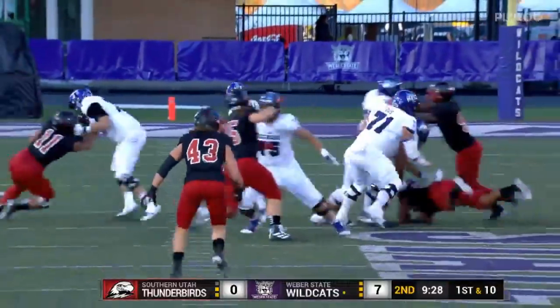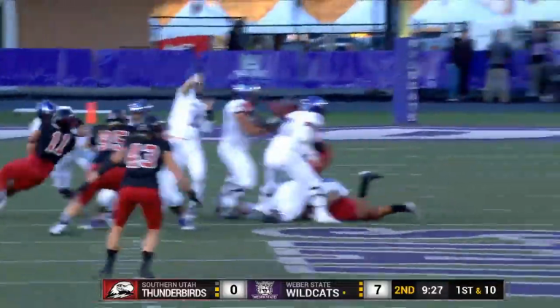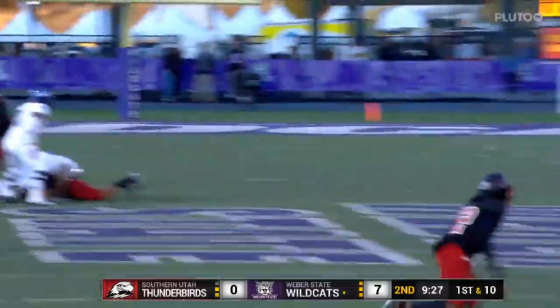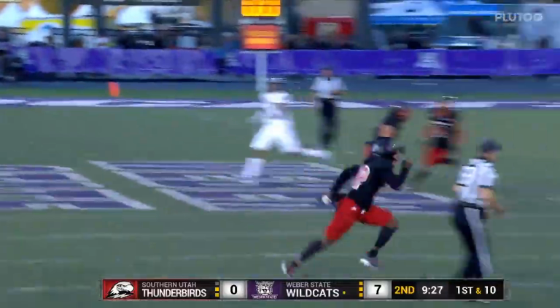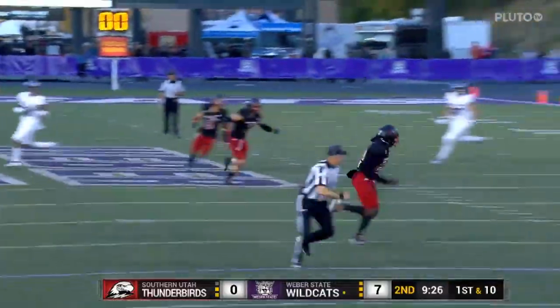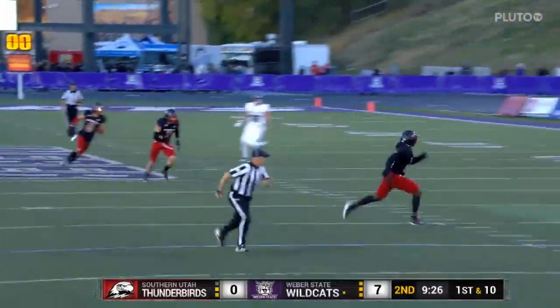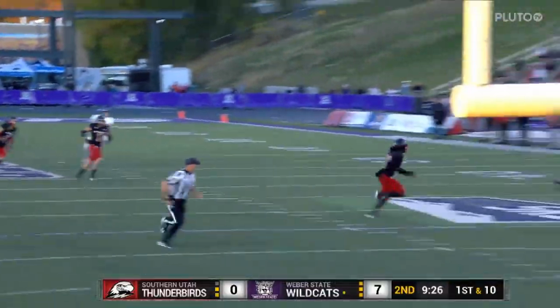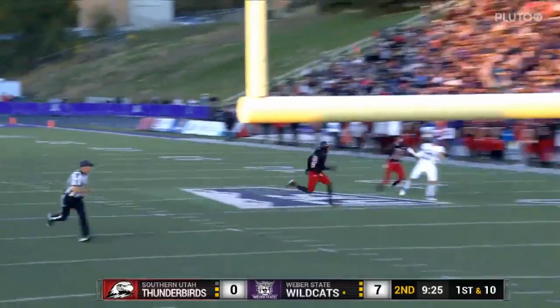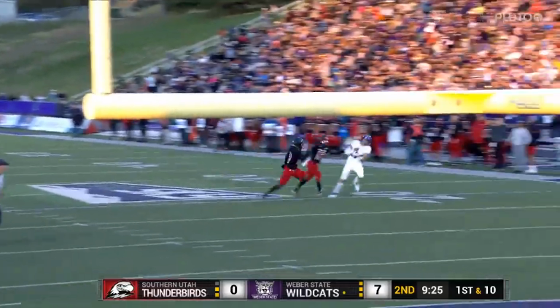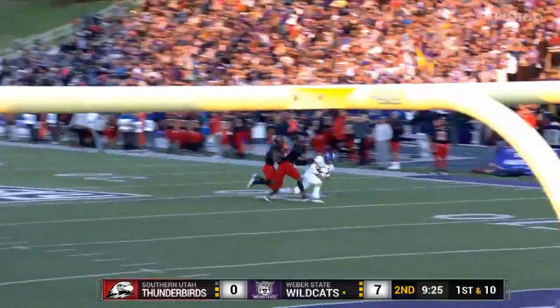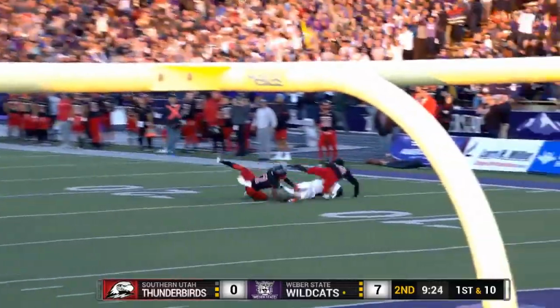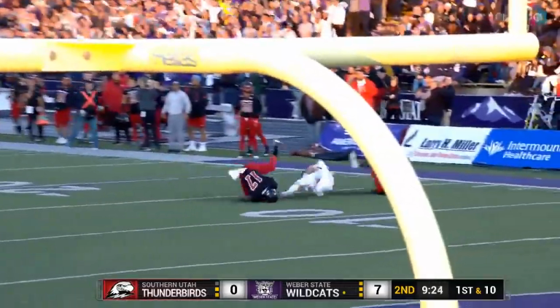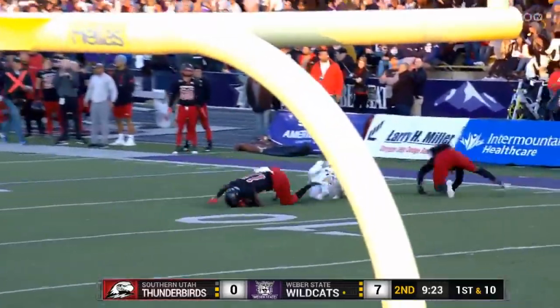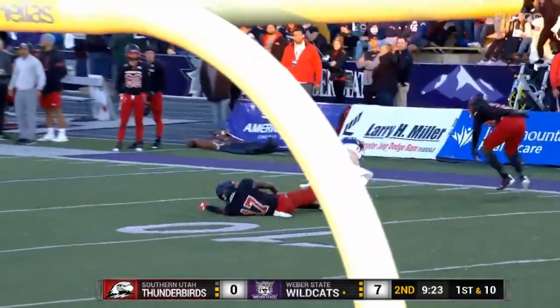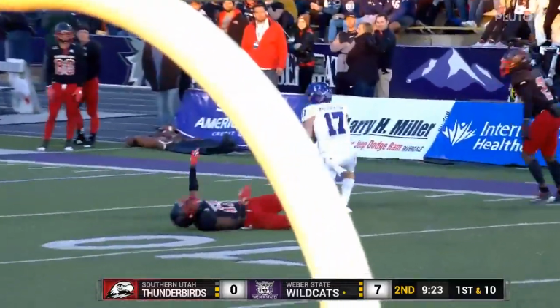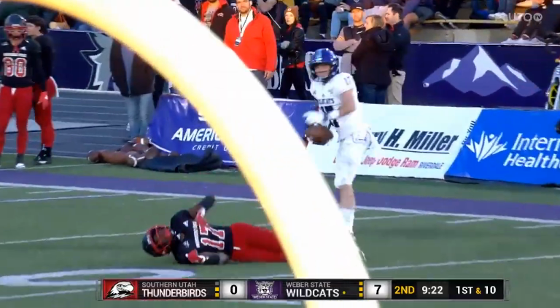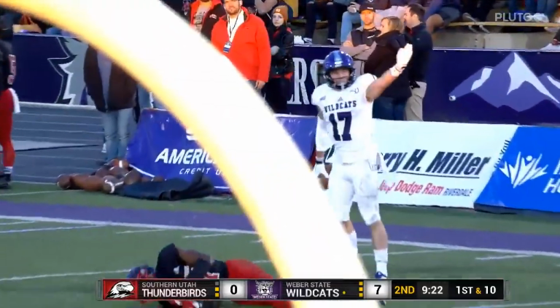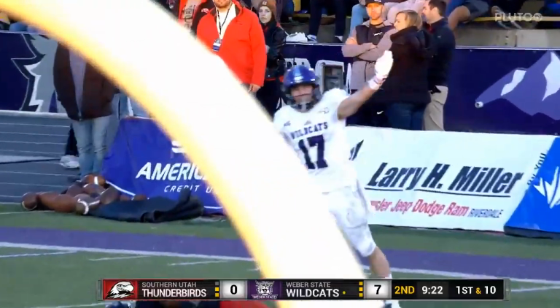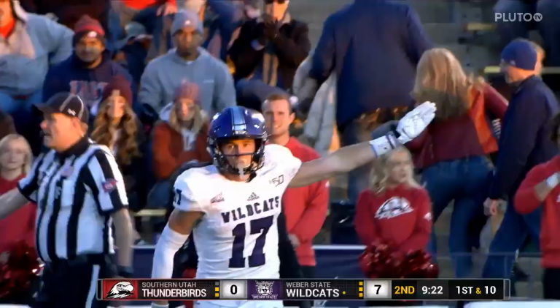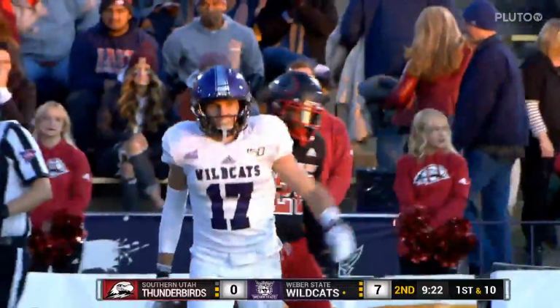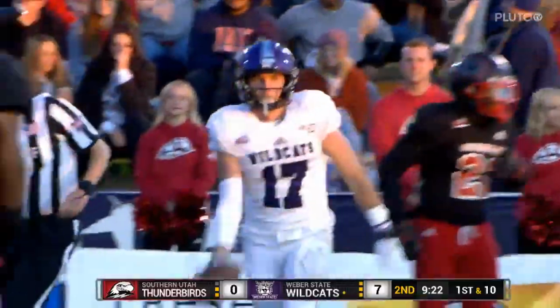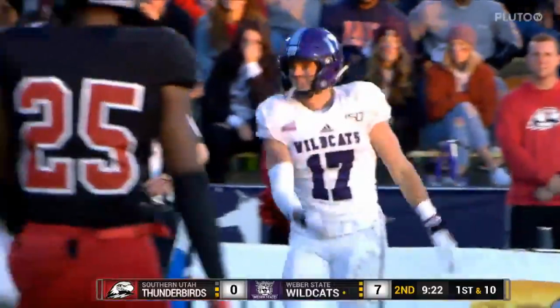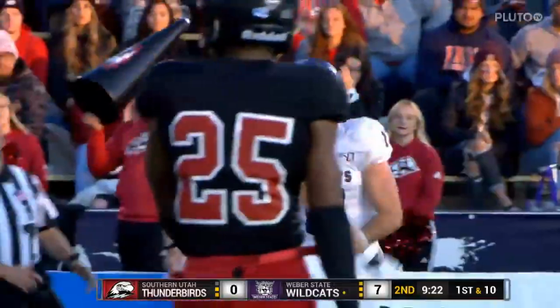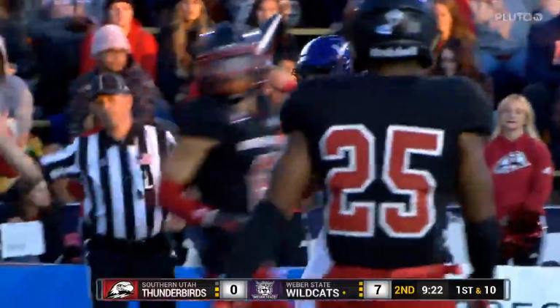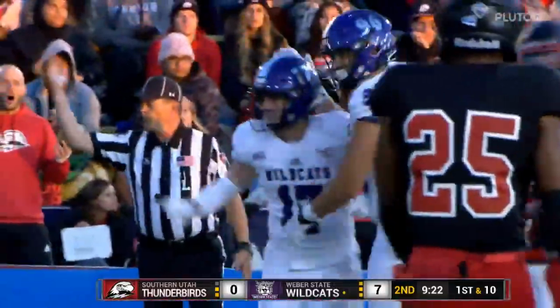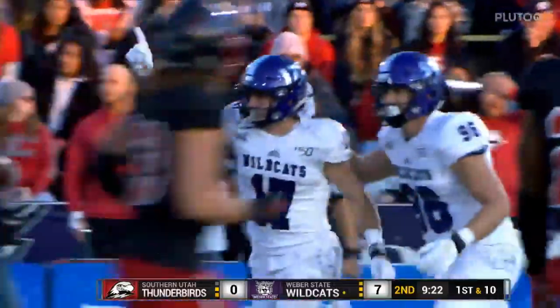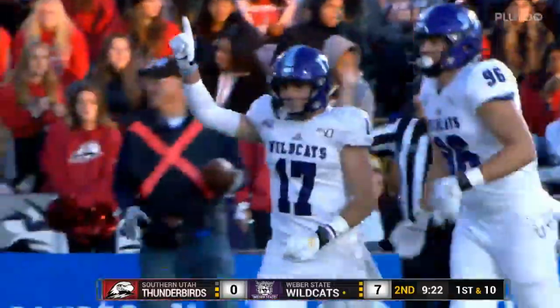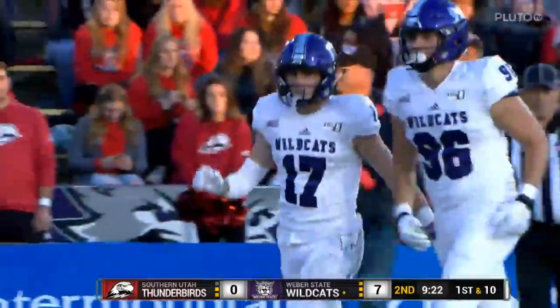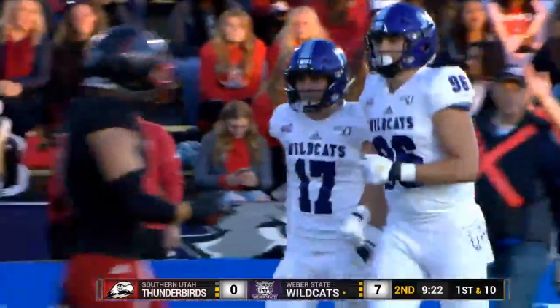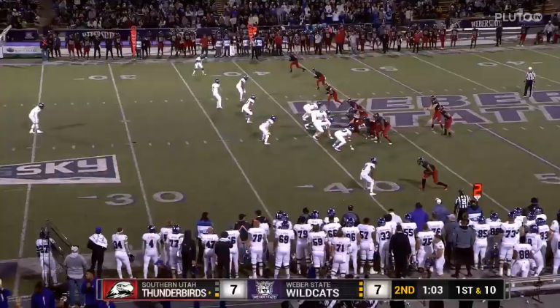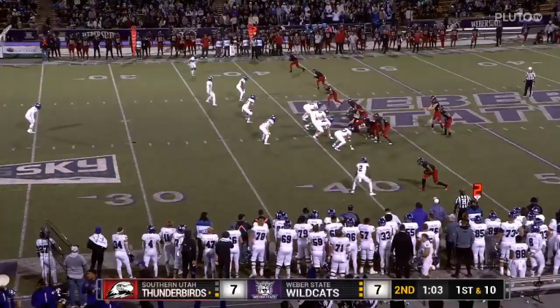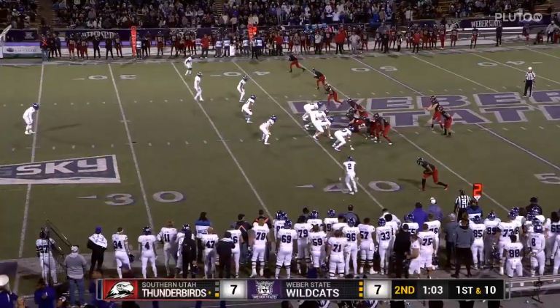Jenks firing downfield — Jenks got a man. What a catch made by Ty McPherson, the lone peak sophomore. Second and ten.